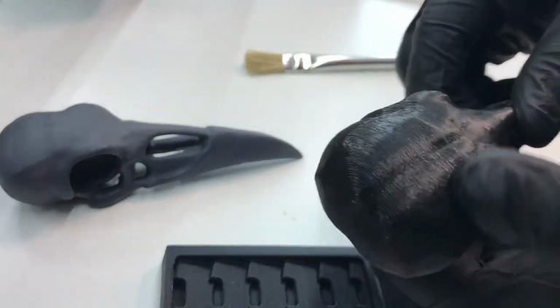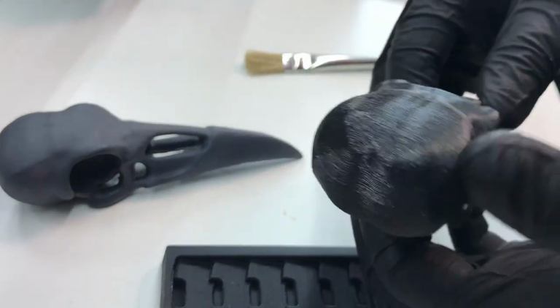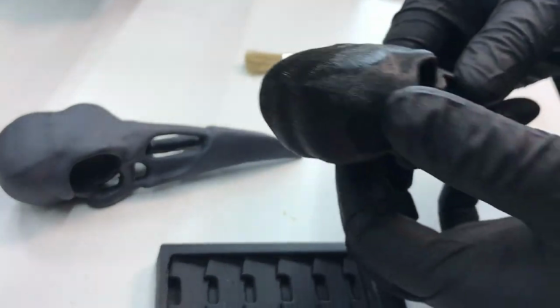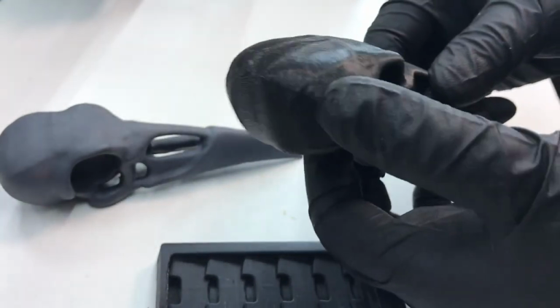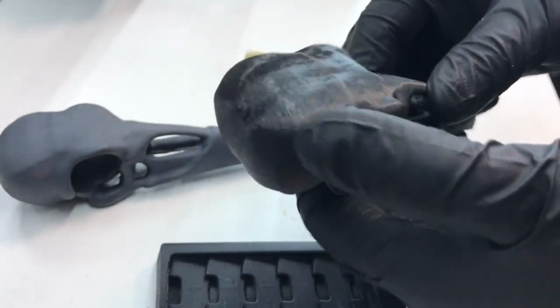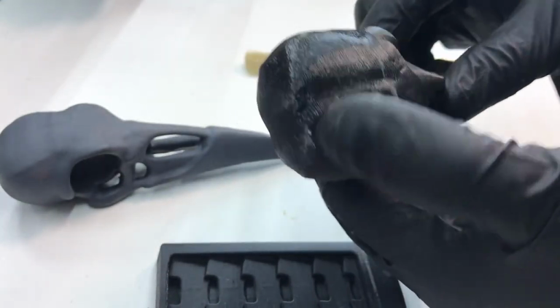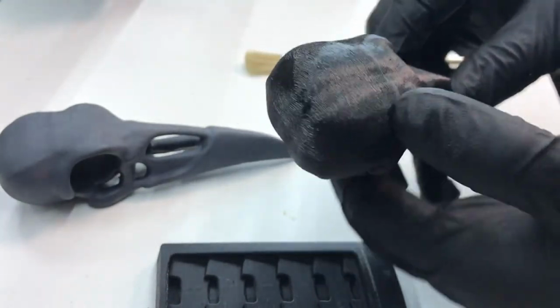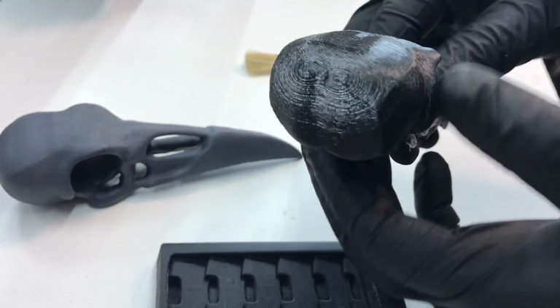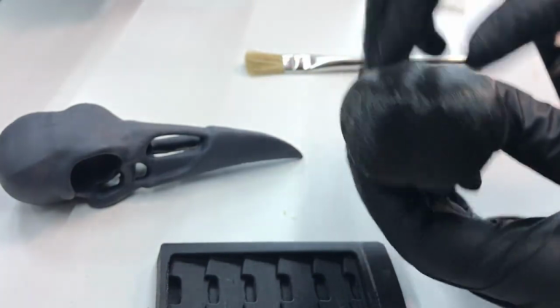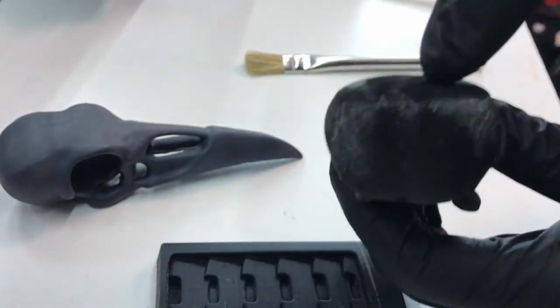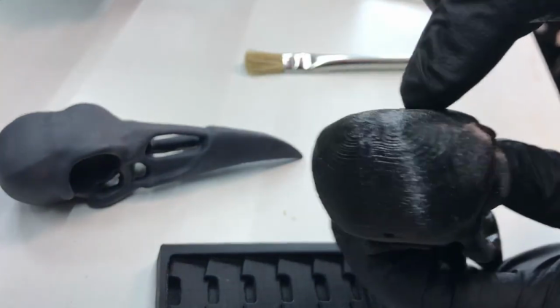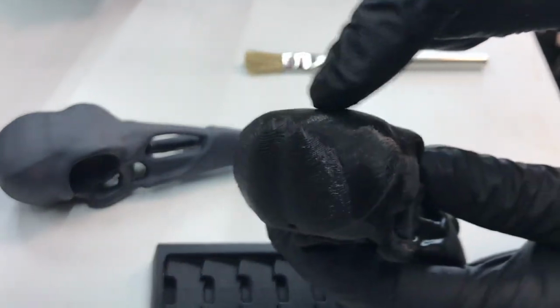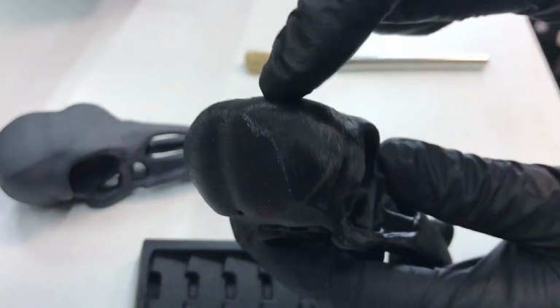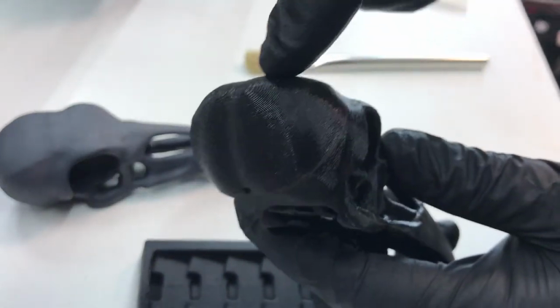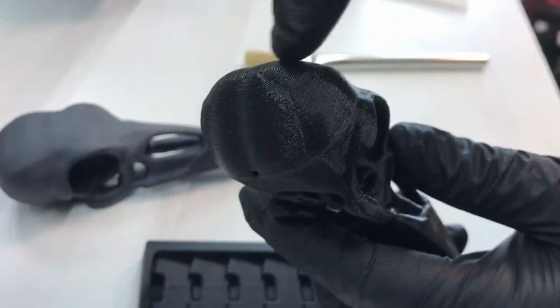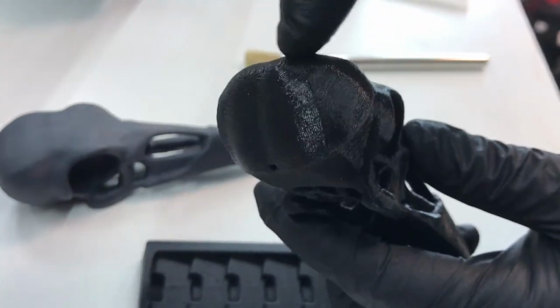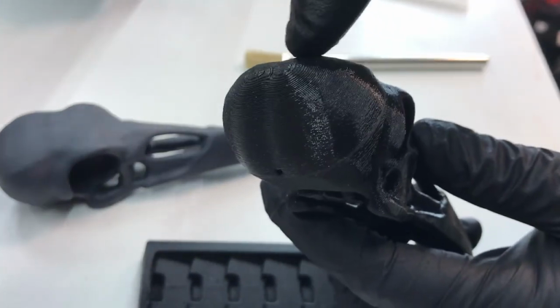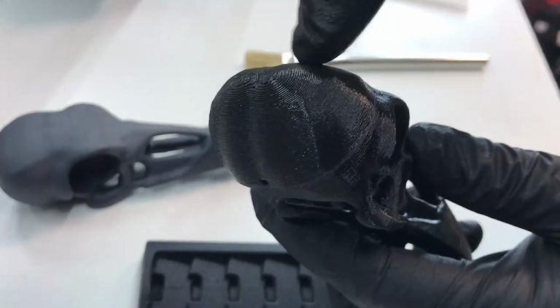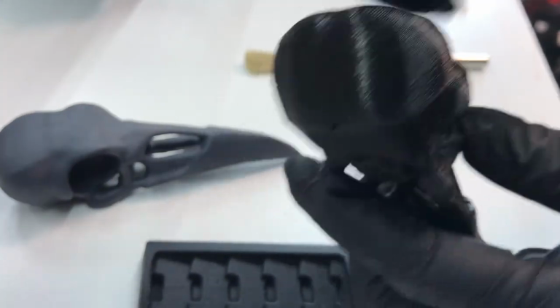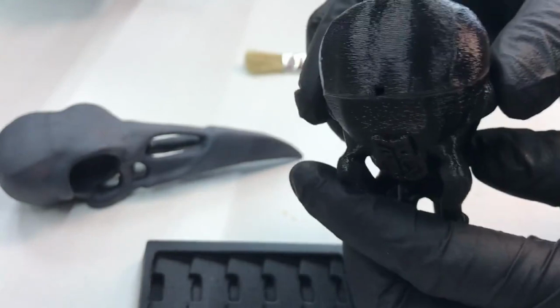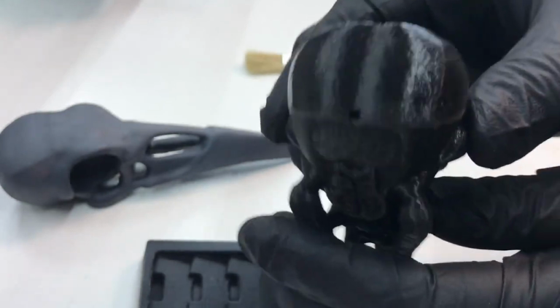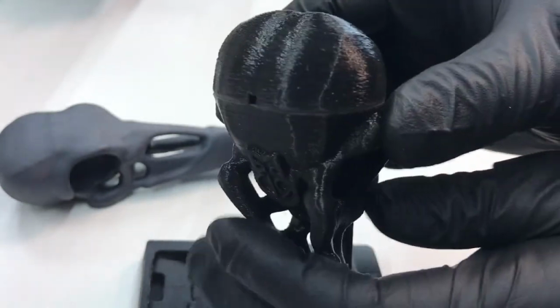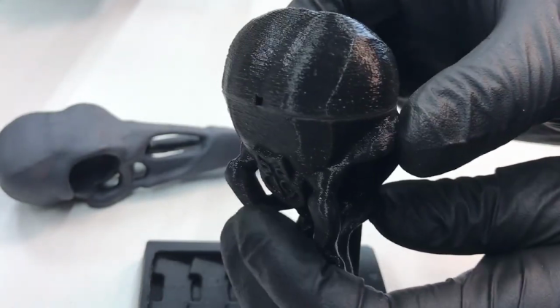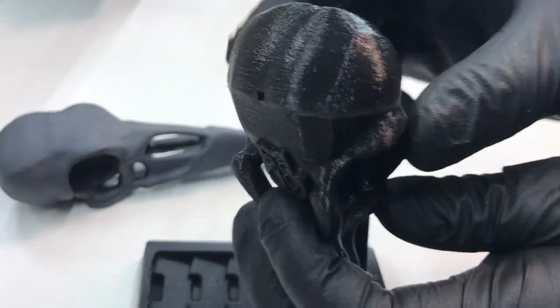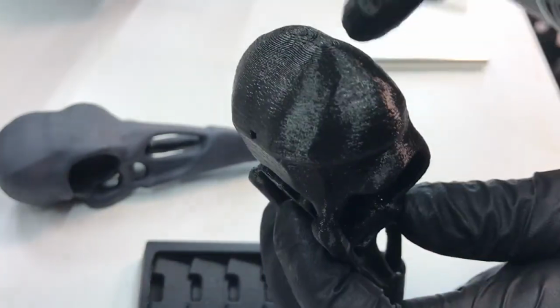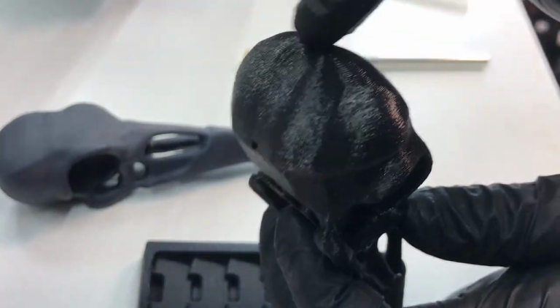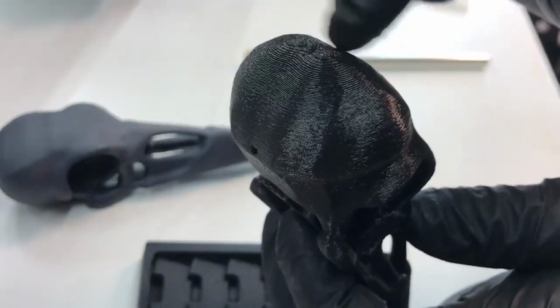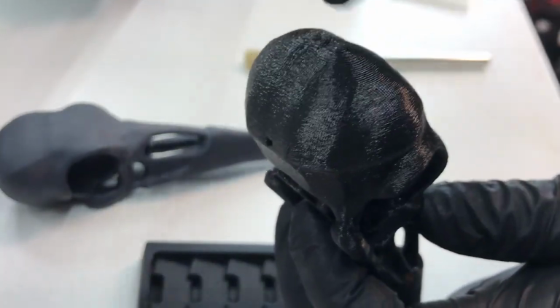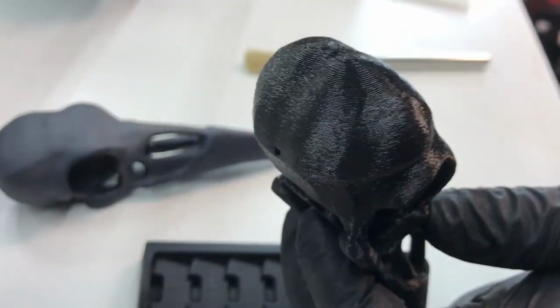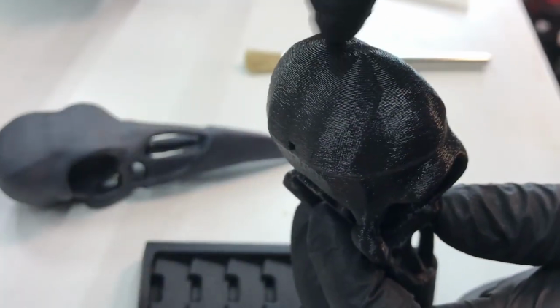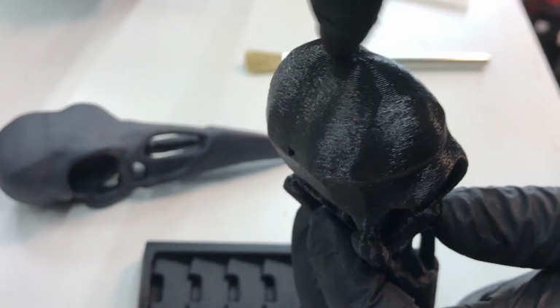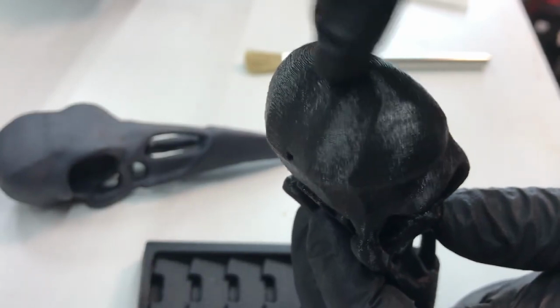I do a lot of props at that resolution because it's pretty good. You can see there's a lot of stair-stepping on these surfaces because of the print orientation. And it's an FDM printer, so it can't deal with that.